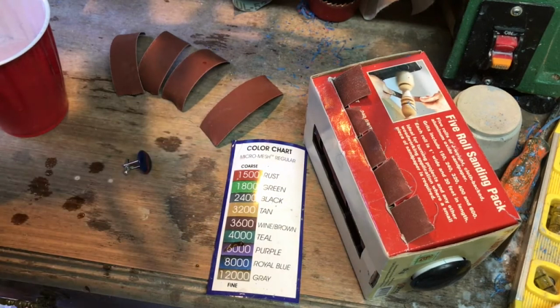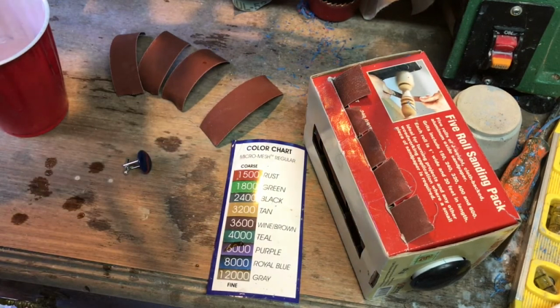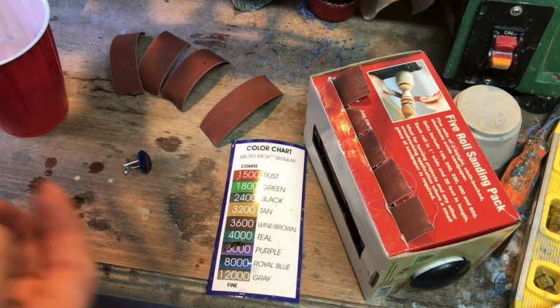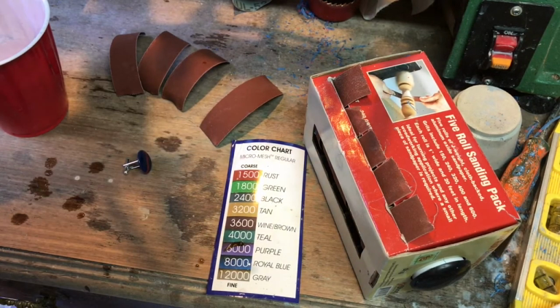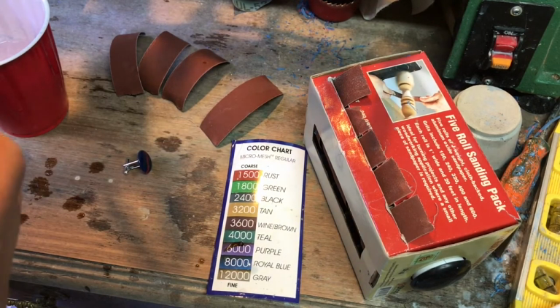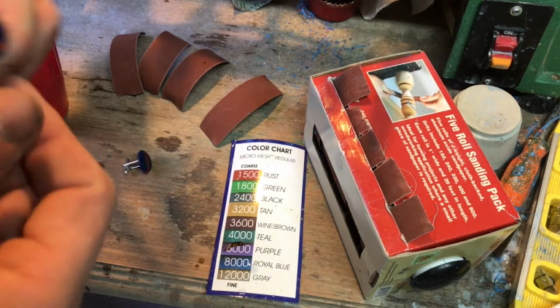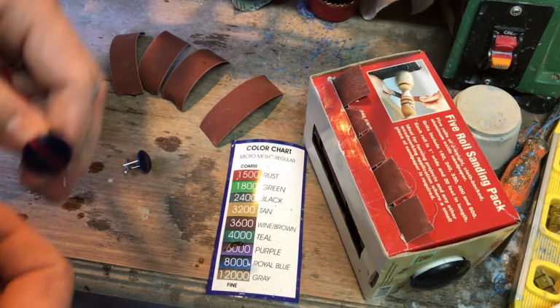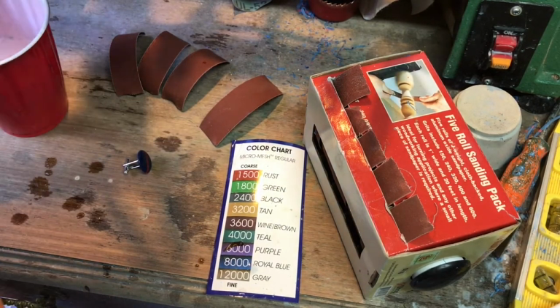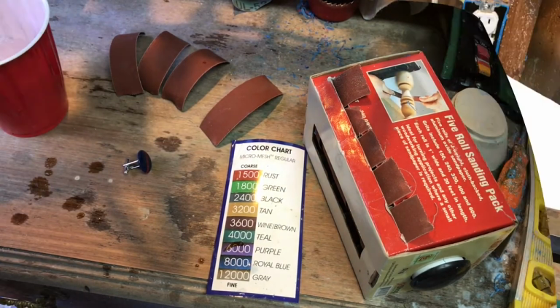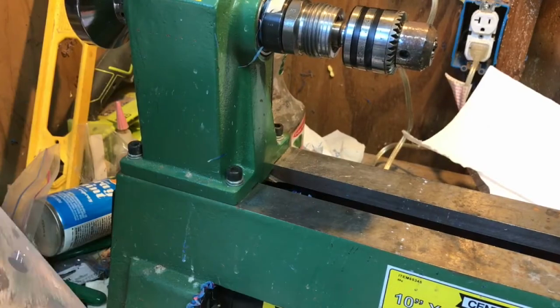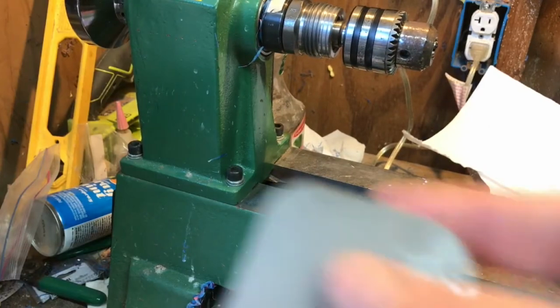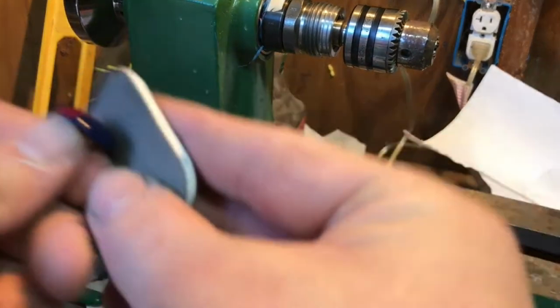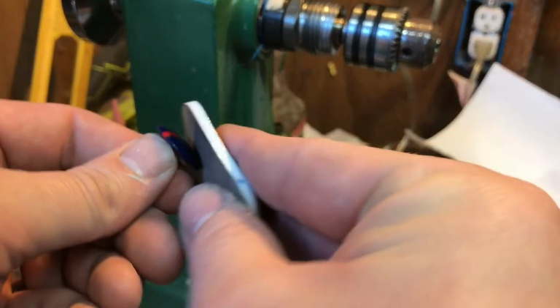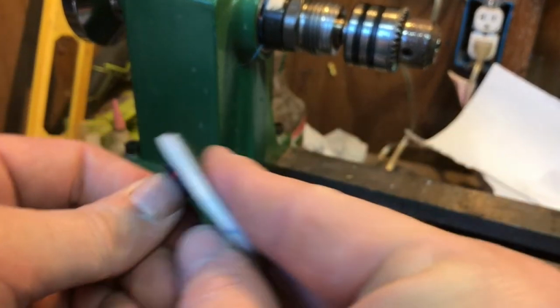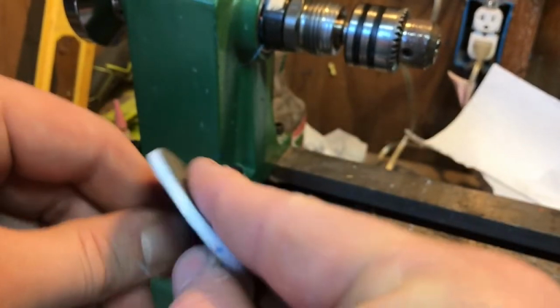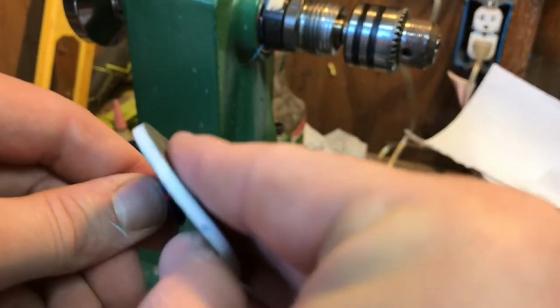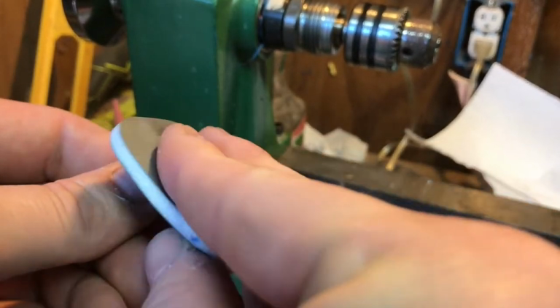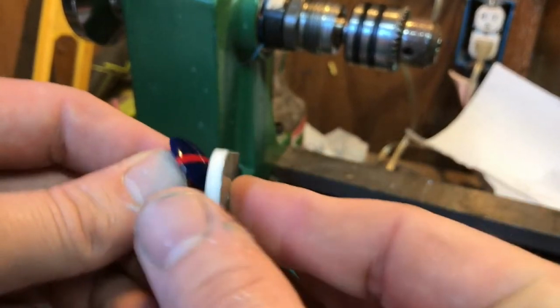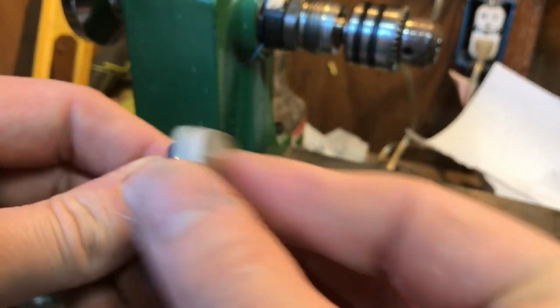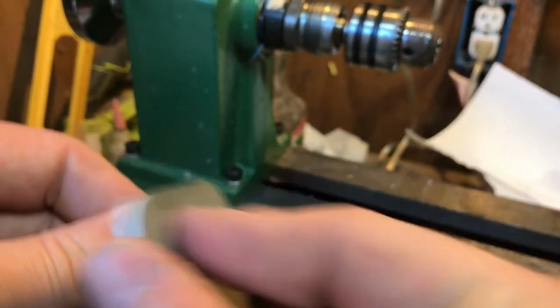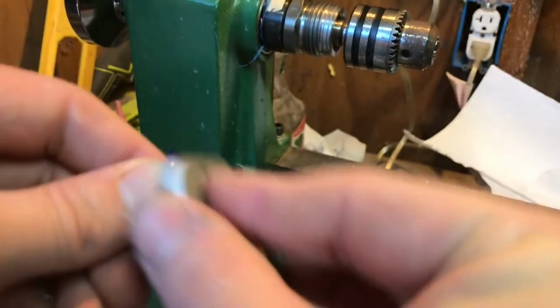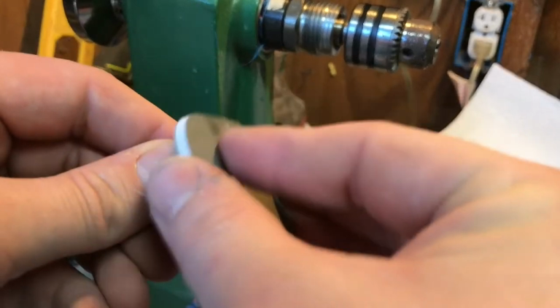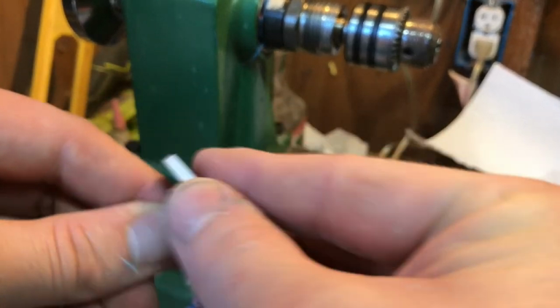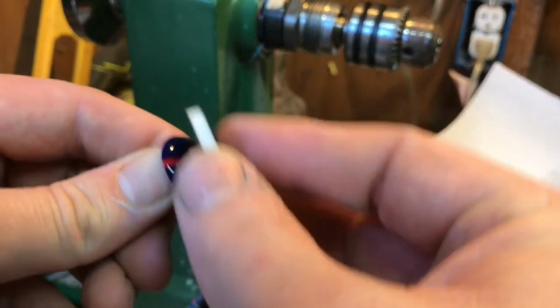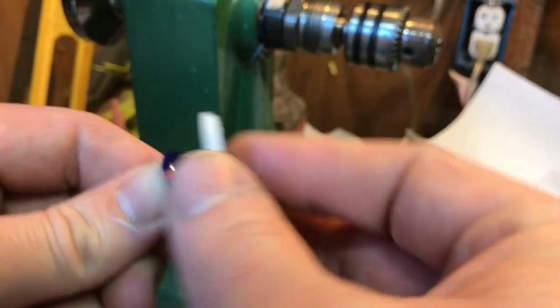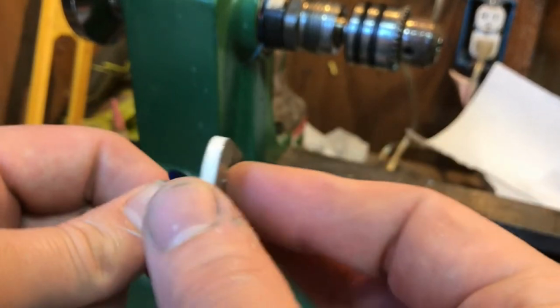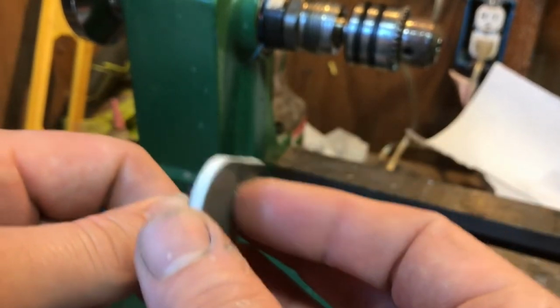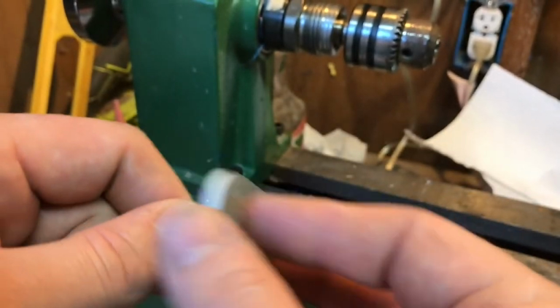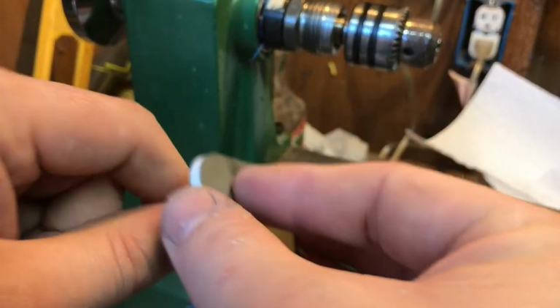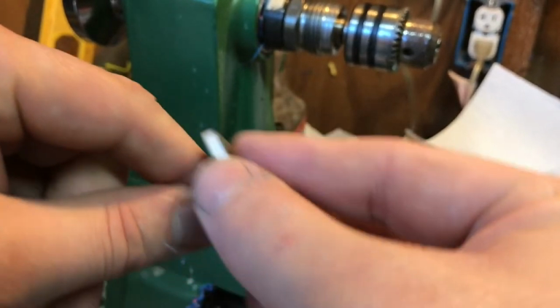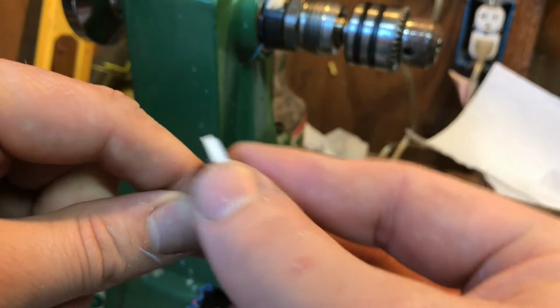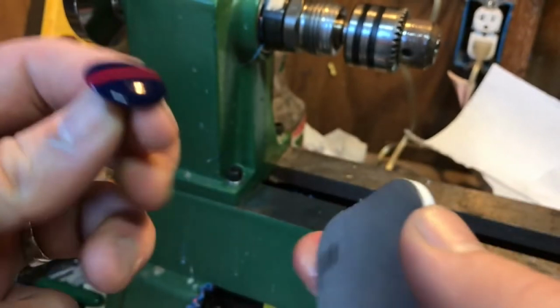I'm not going to record all that and make you guys go through it — you know what sanding looks like. So I'm finishing up with the 12,000 grit here. I've been doing it all by hand.